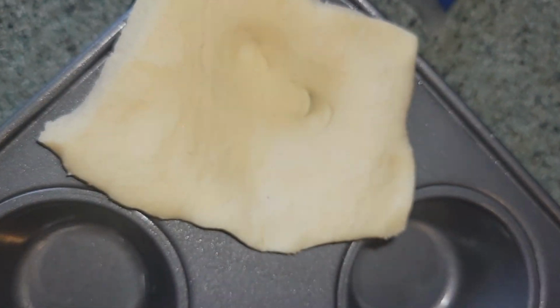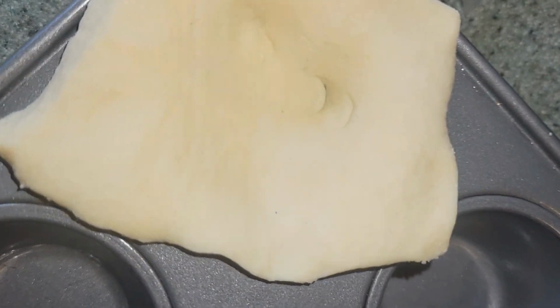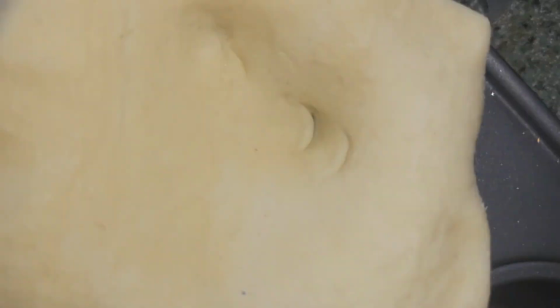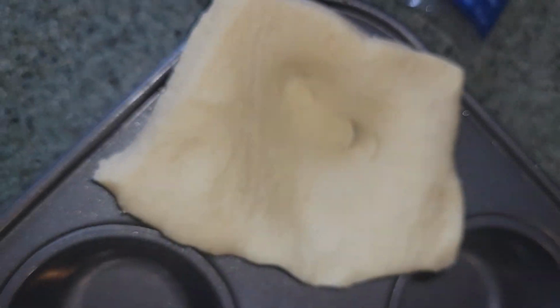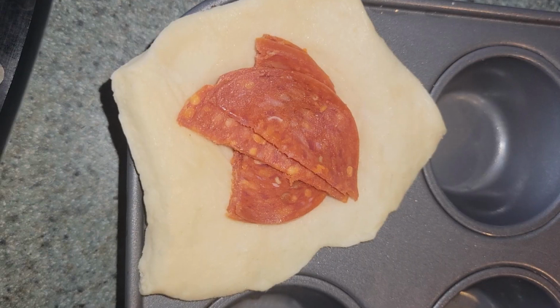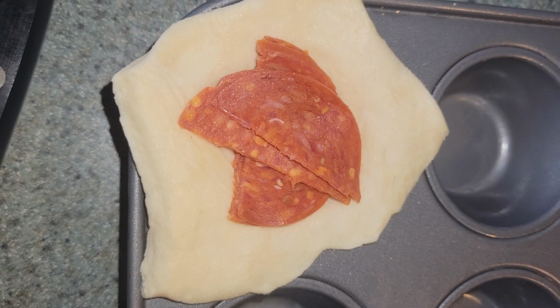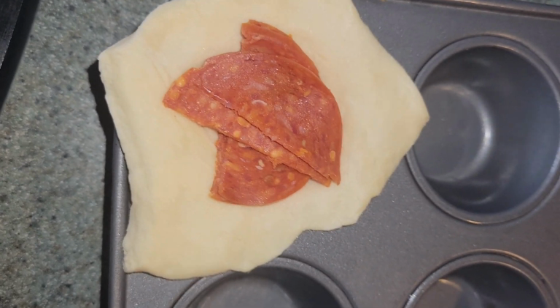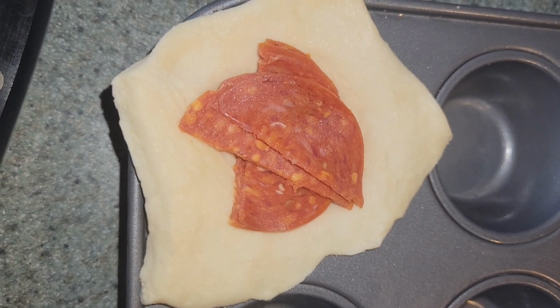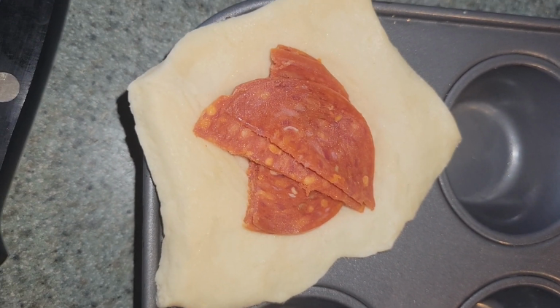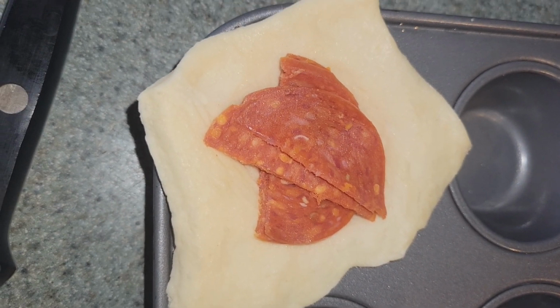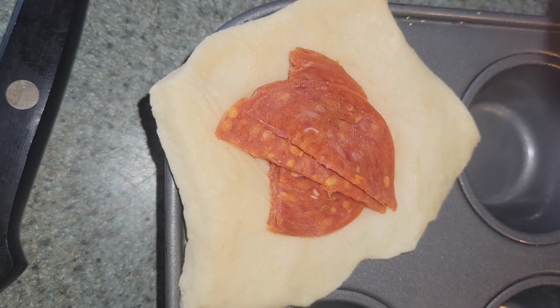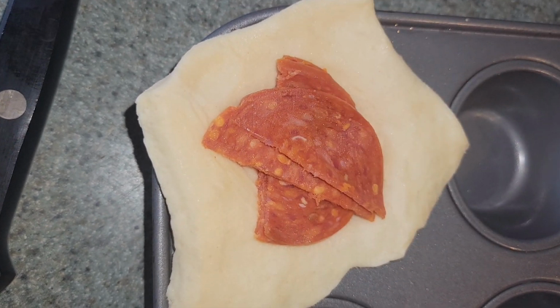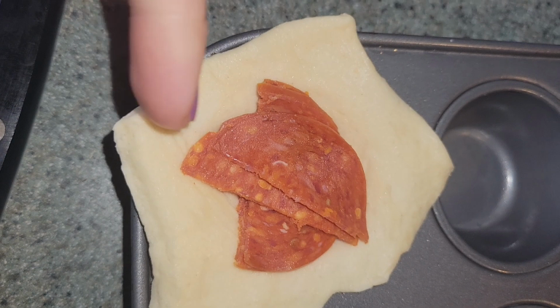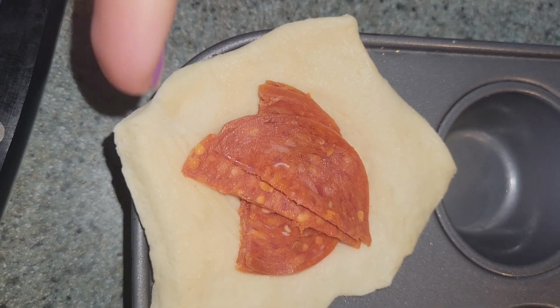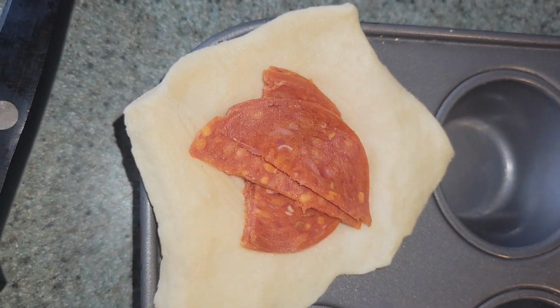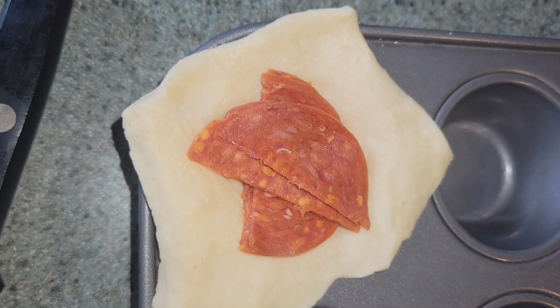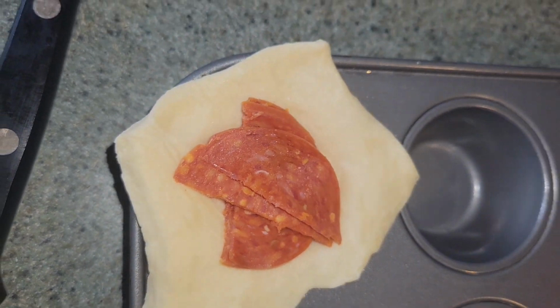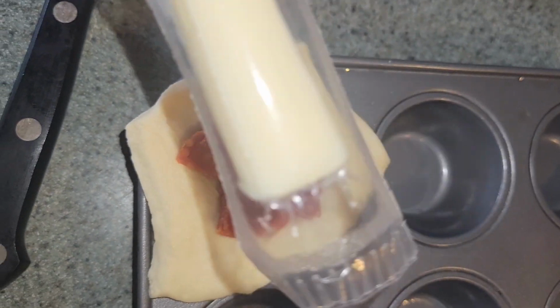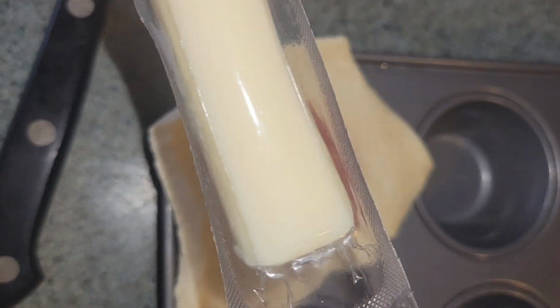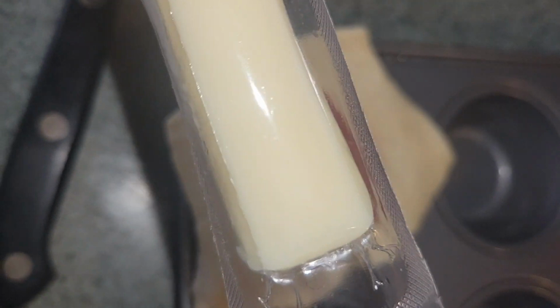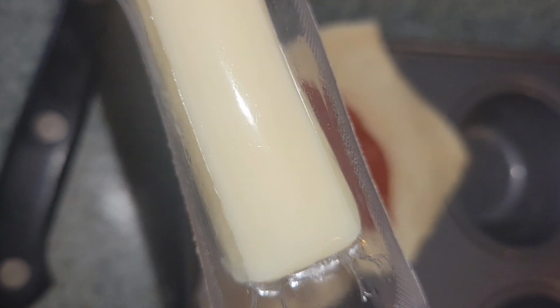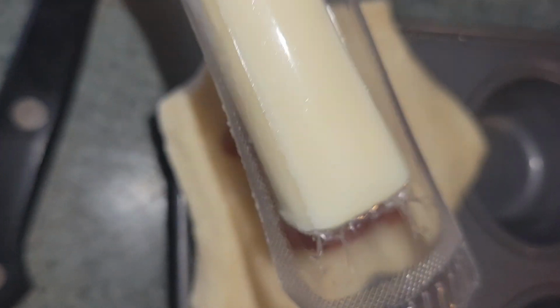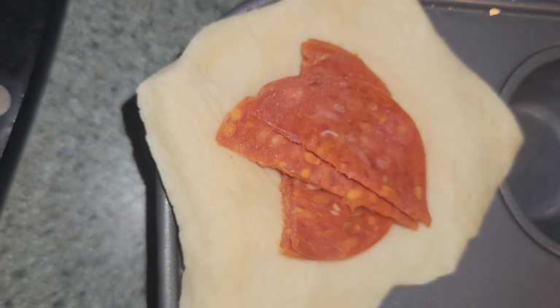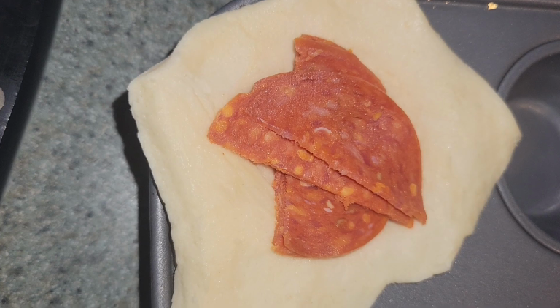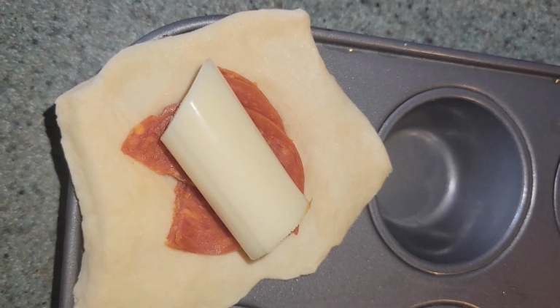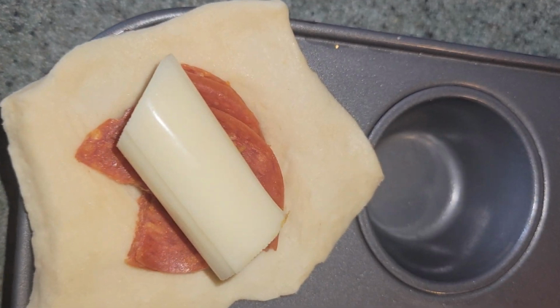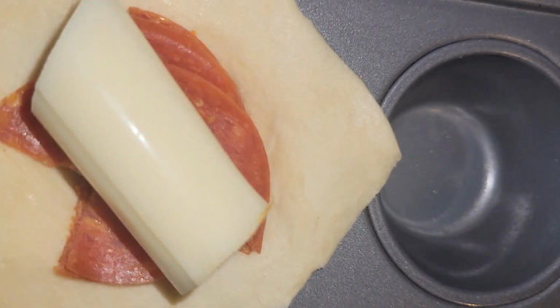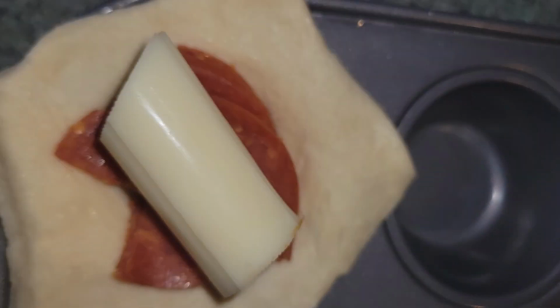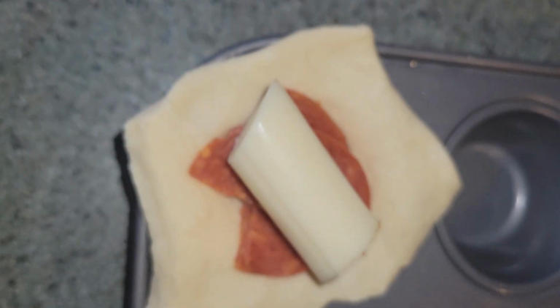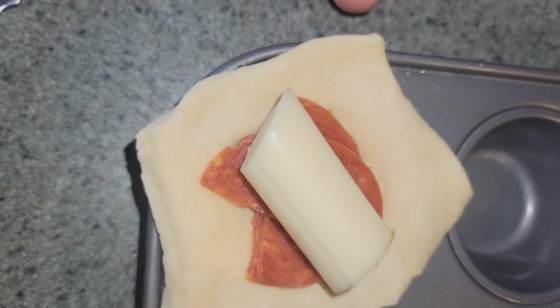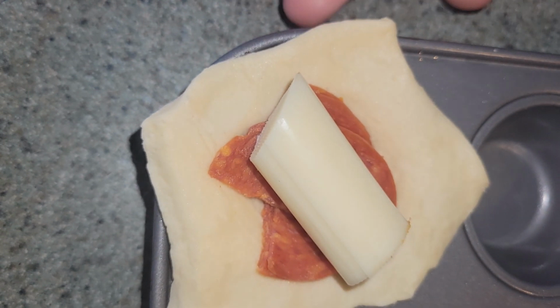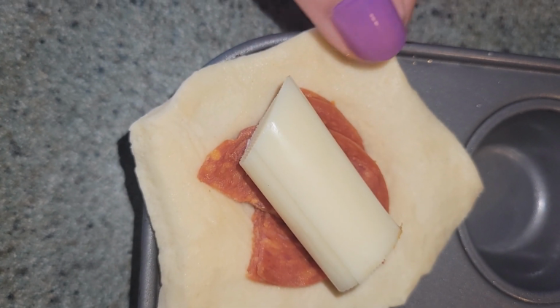I took three pepperoni, sliced them in half, and crisscrossed them like that. Then I take my string cheese, cut a chunk off, and put that right on top.